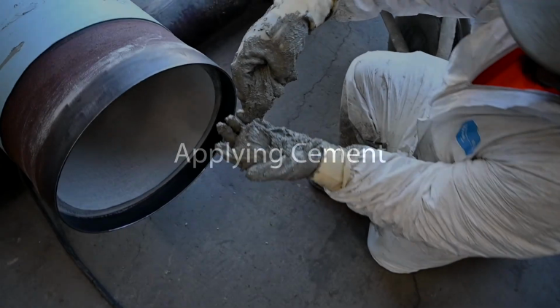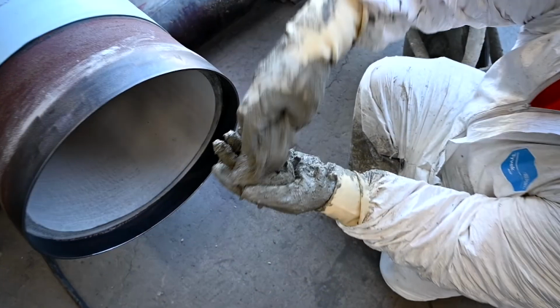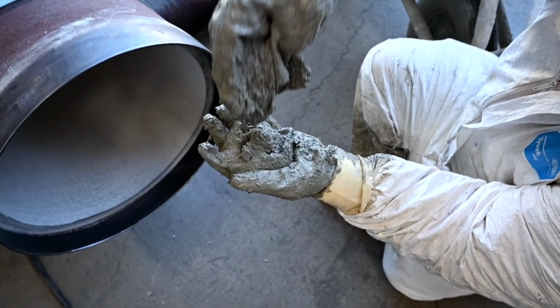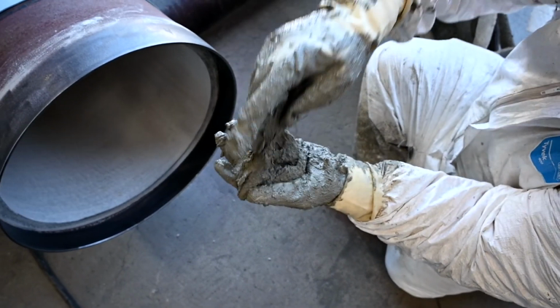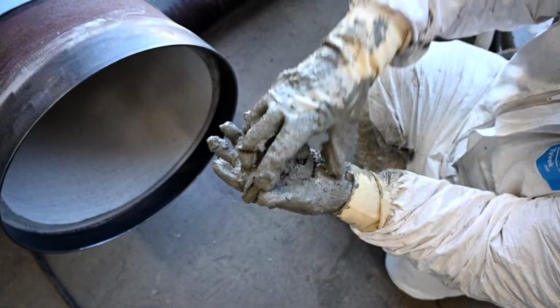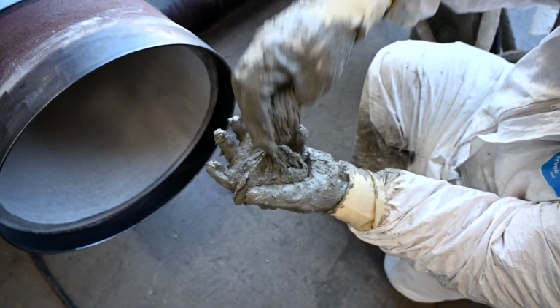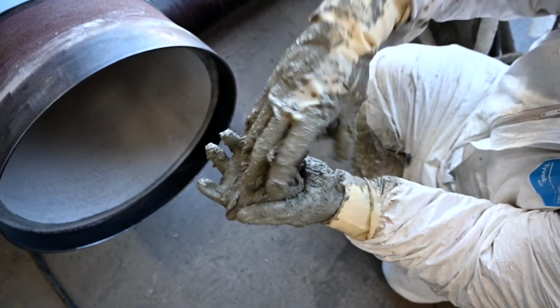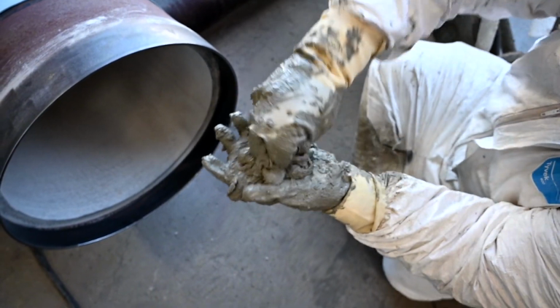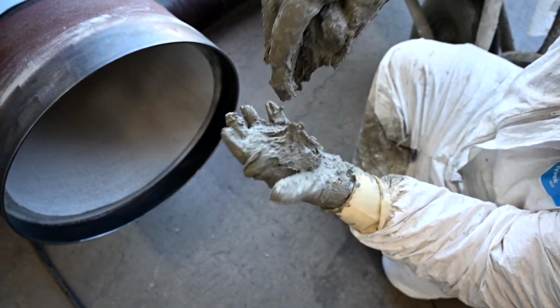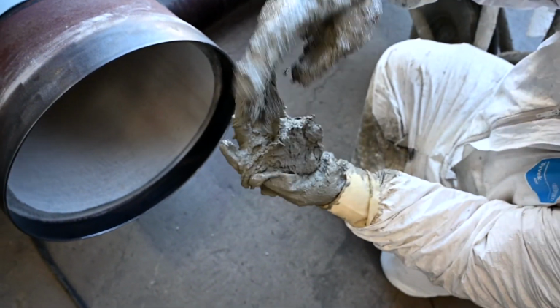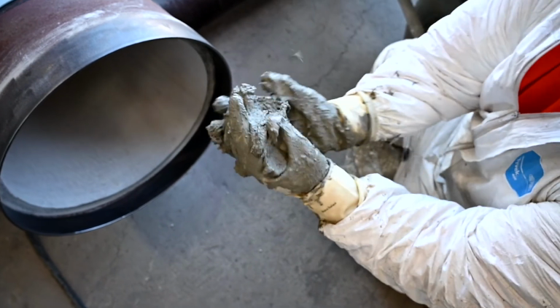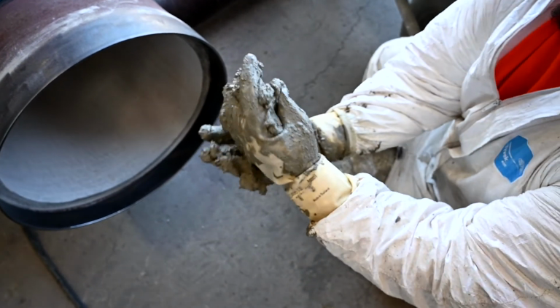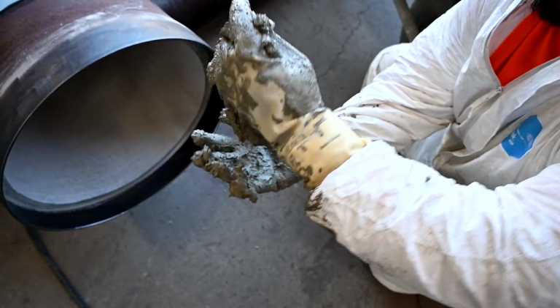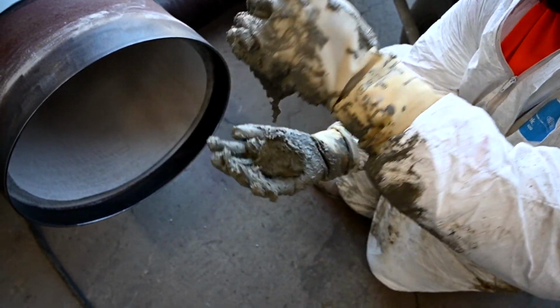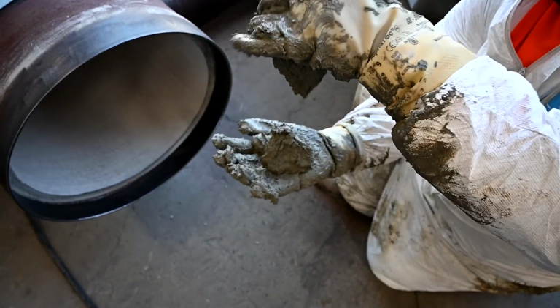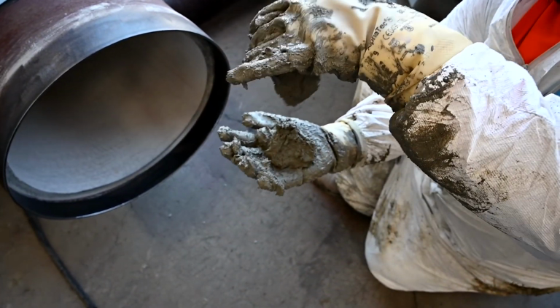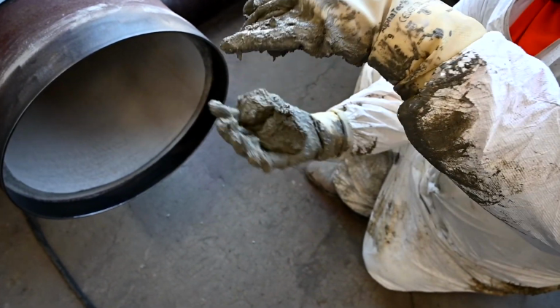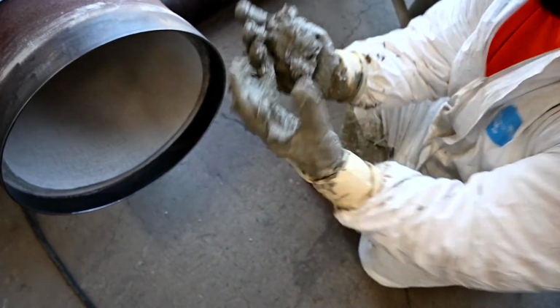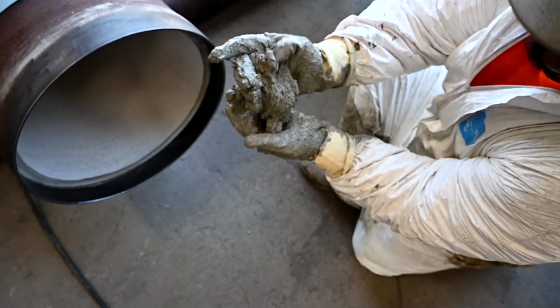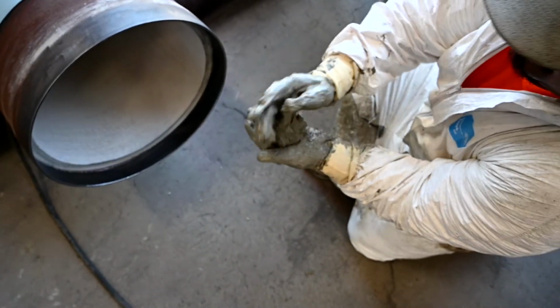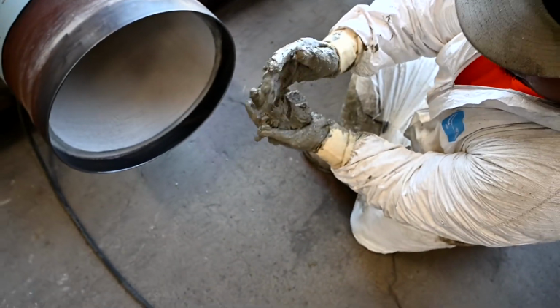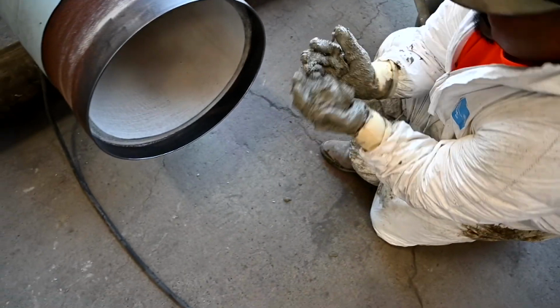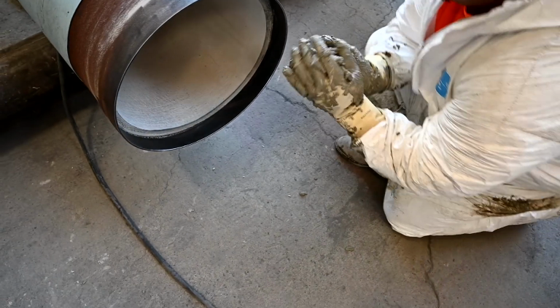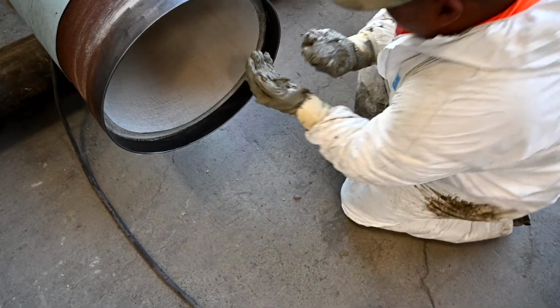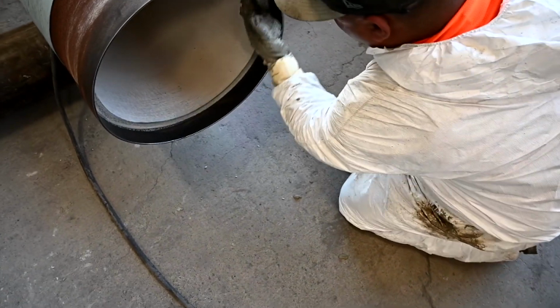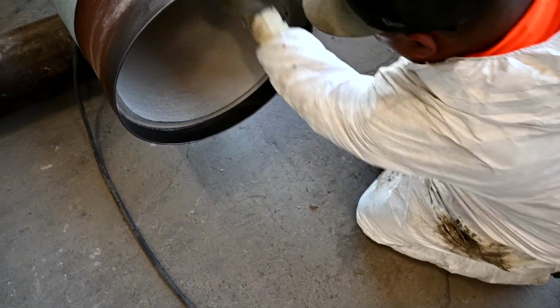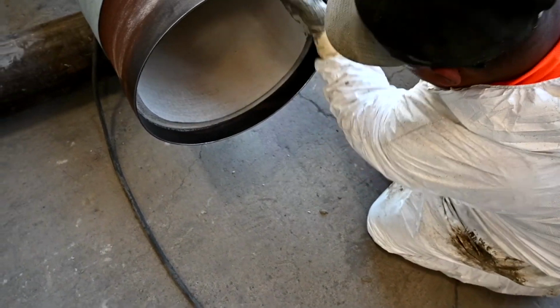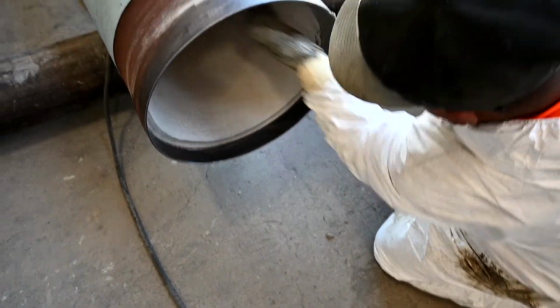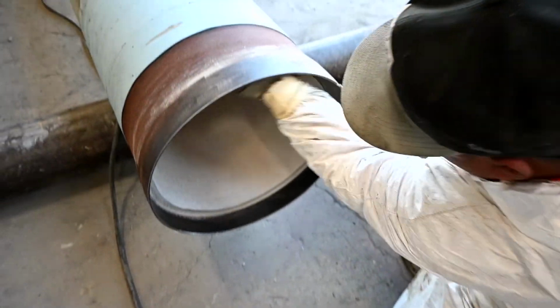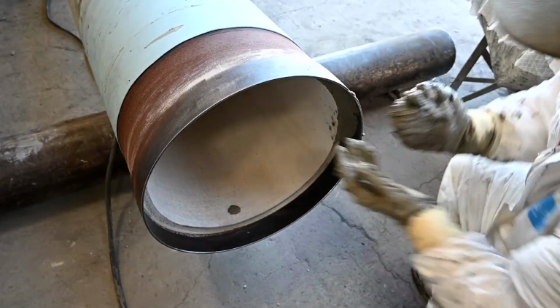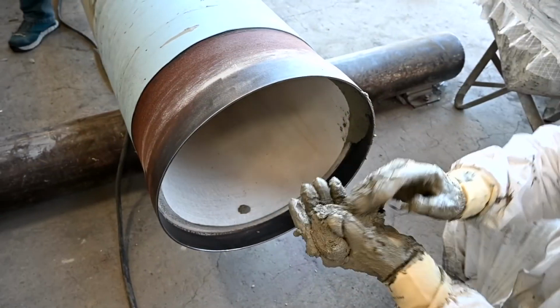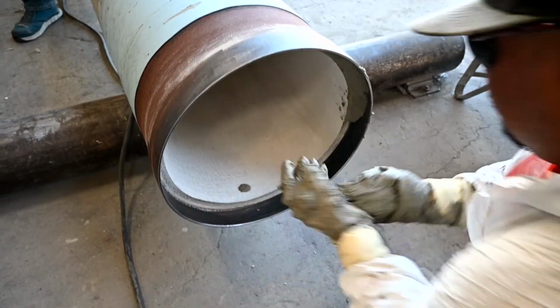At this point of the job we want to start applying cement to the spigot end of the pipe. The cement should be mixed so it has a sticky consistency that will adhere well to the pipe. Use a cupping motion with your hand and apply the cement all around the inside of the bell end.